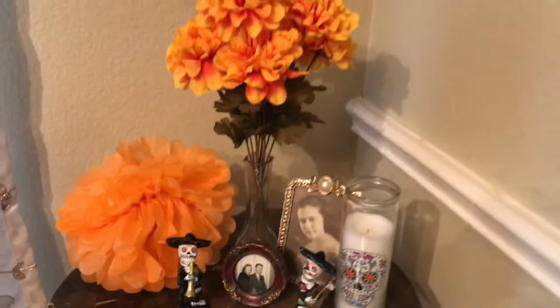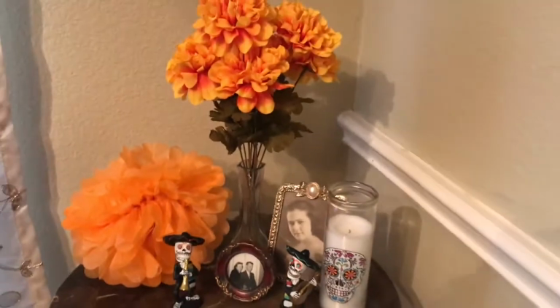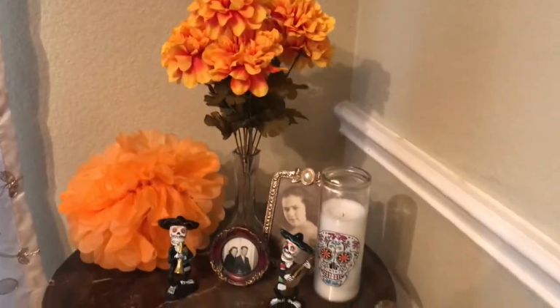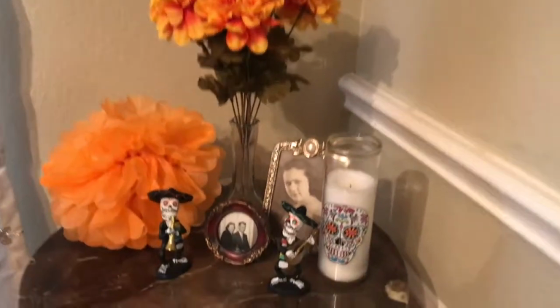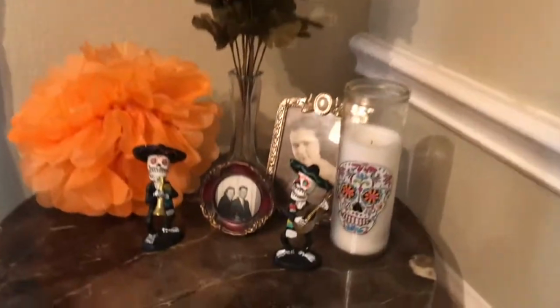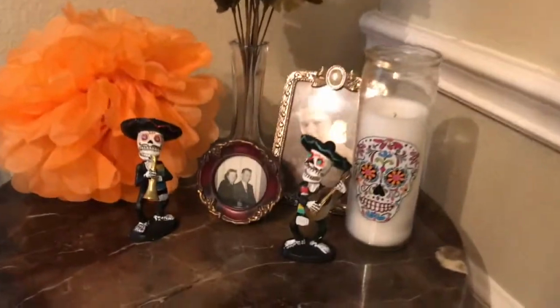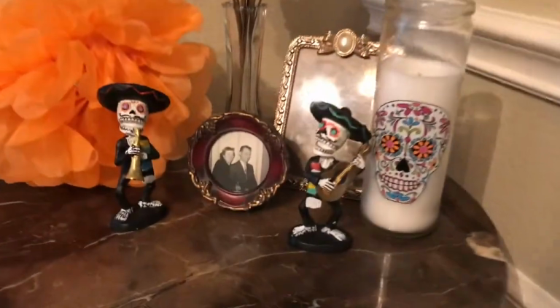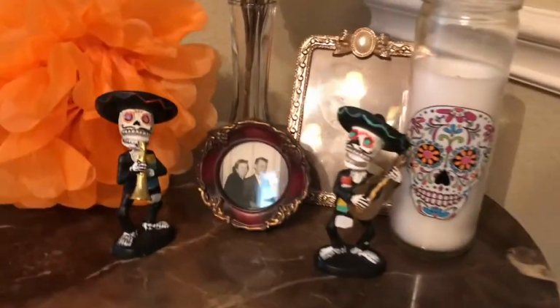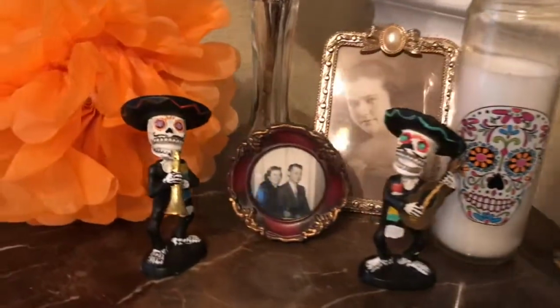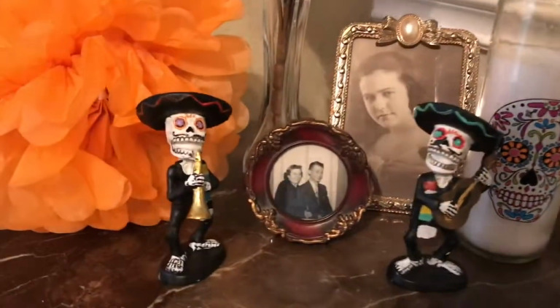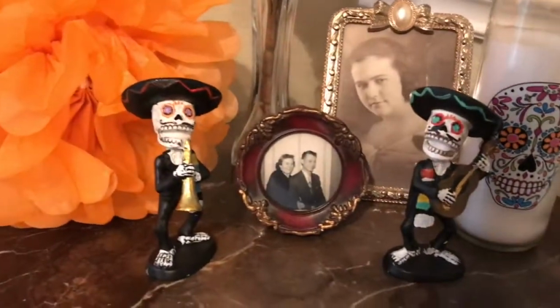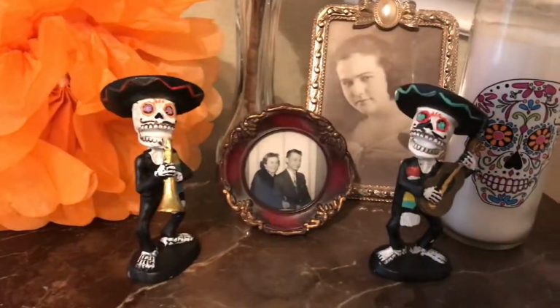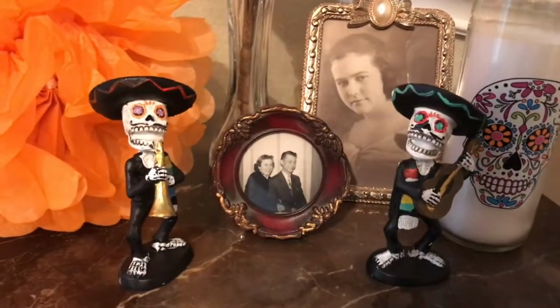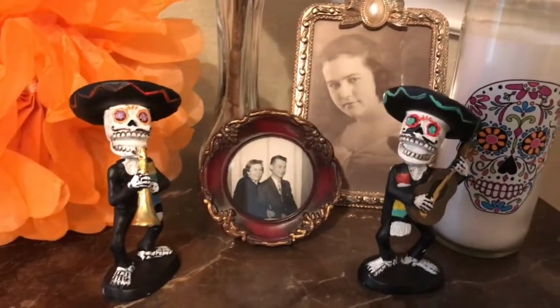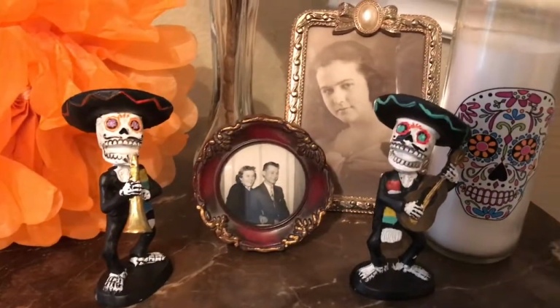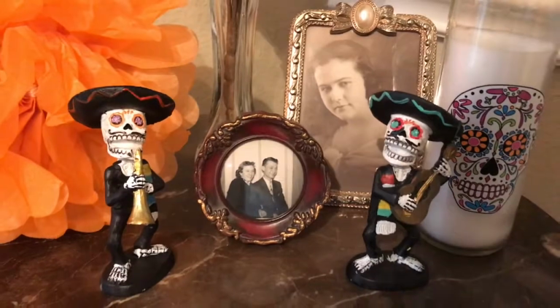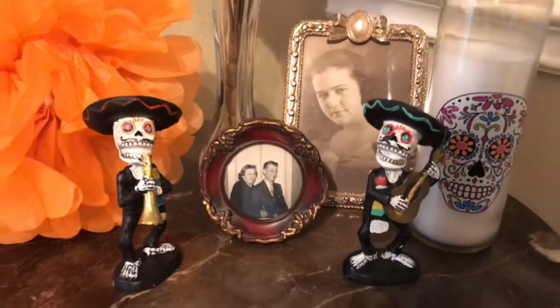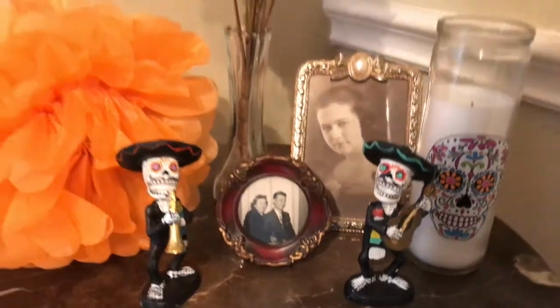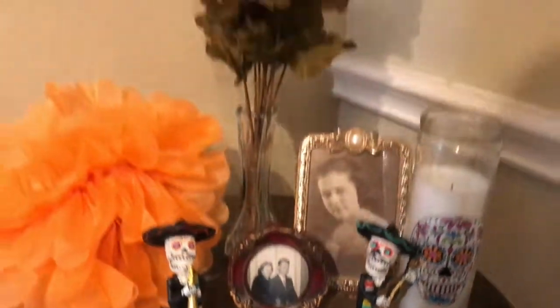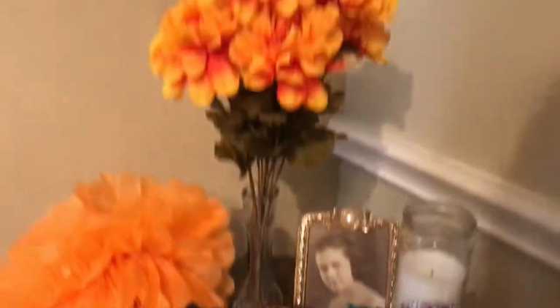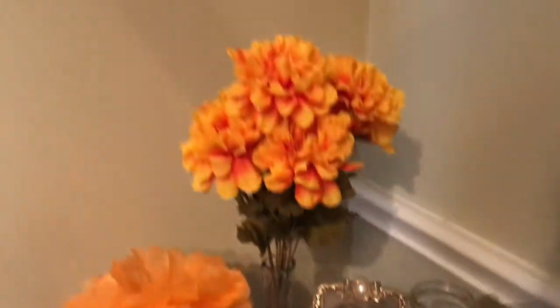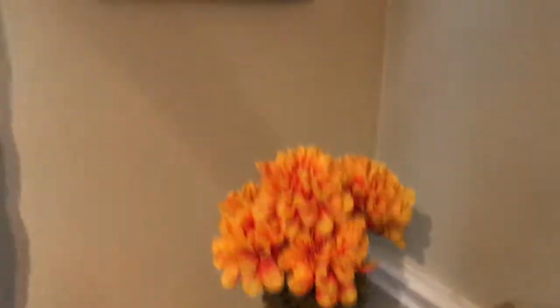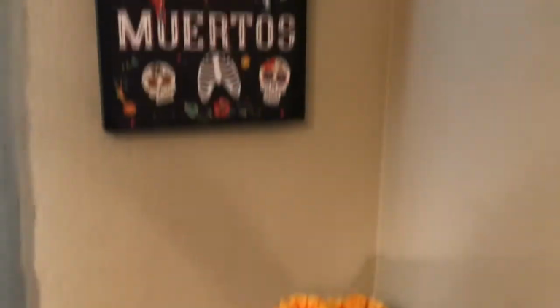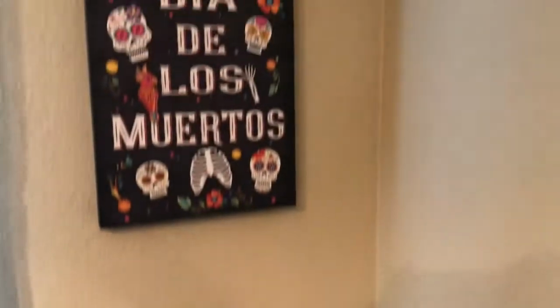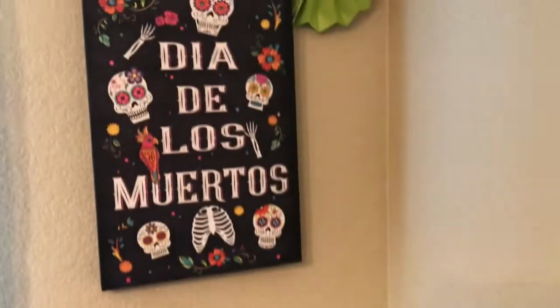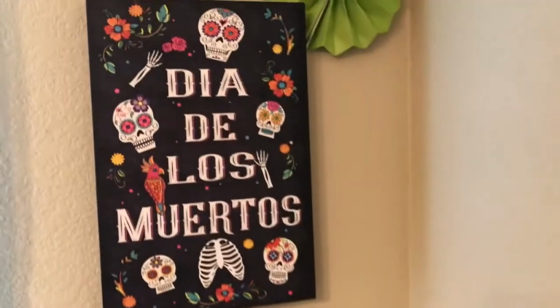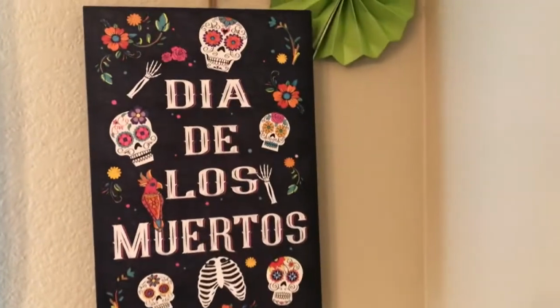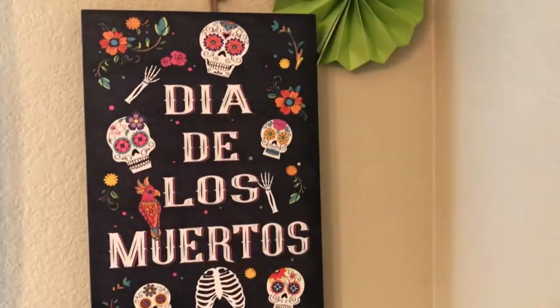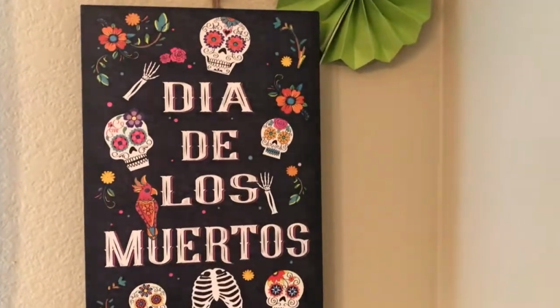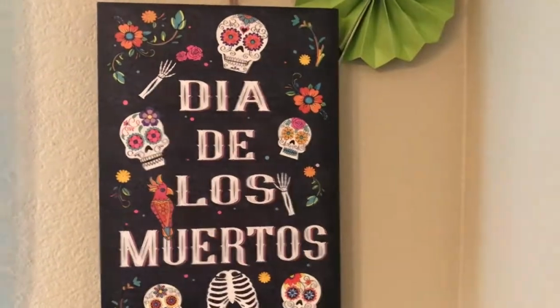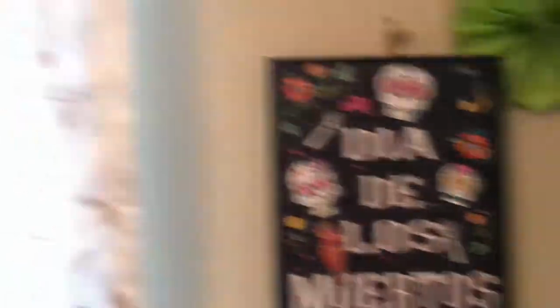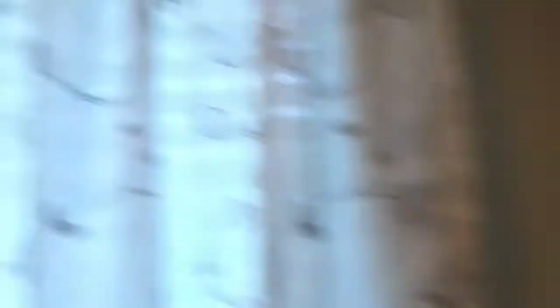And I decorated the side table with the orange carnations of course from Coco, a skull candle, some nice figurines, and ancestral photos. This is my own family.